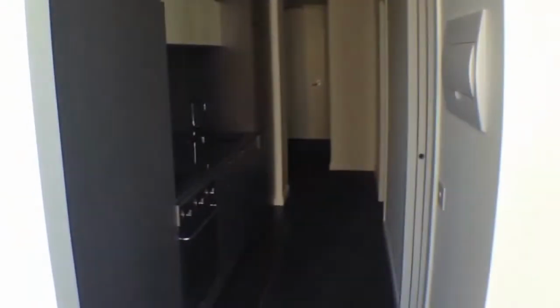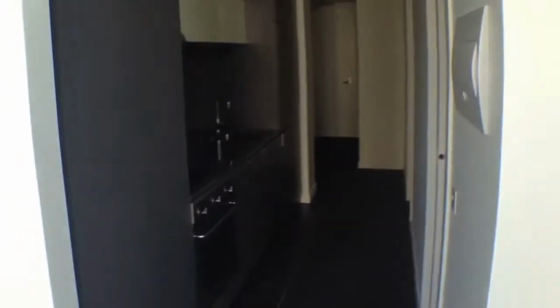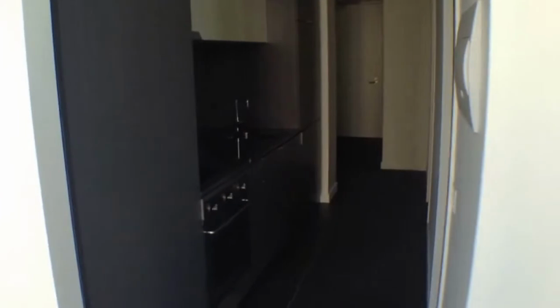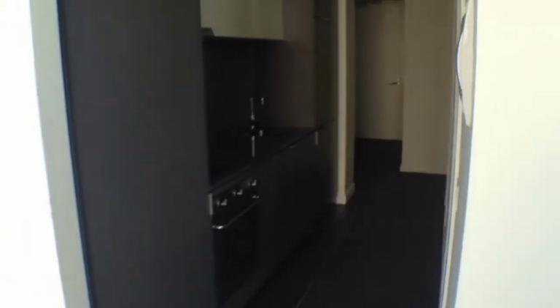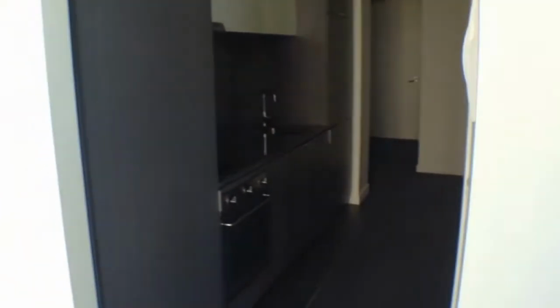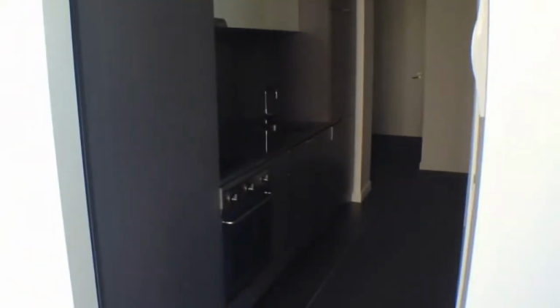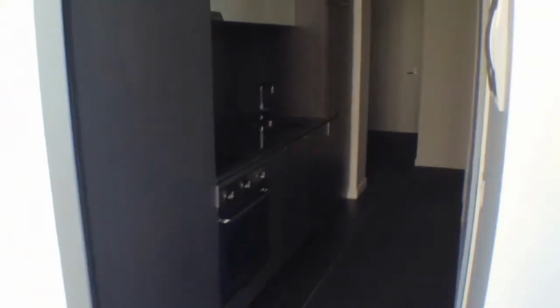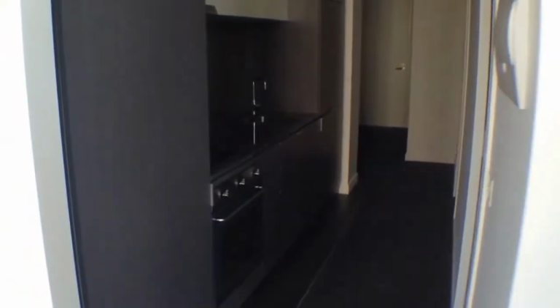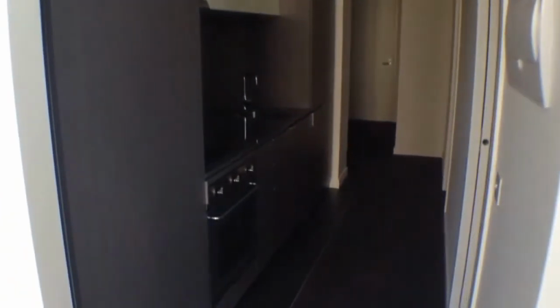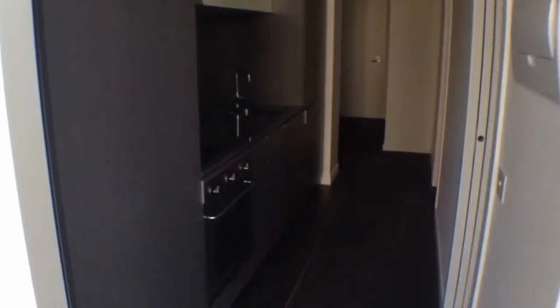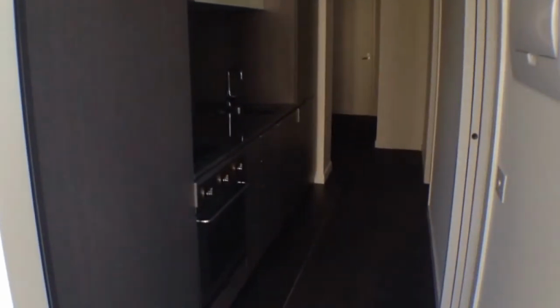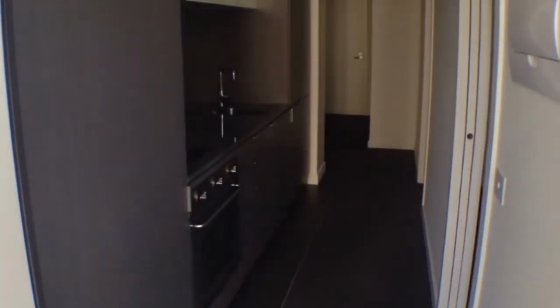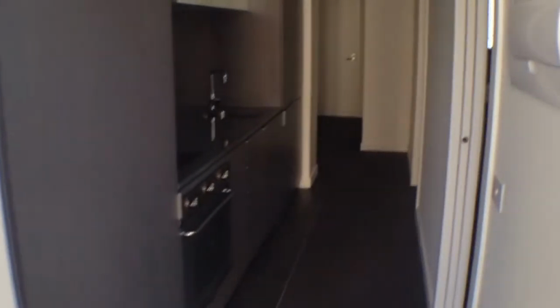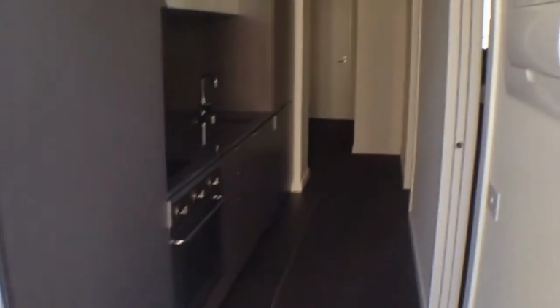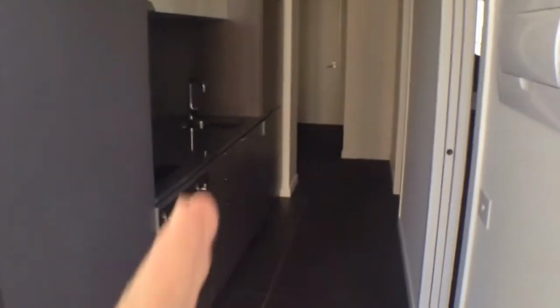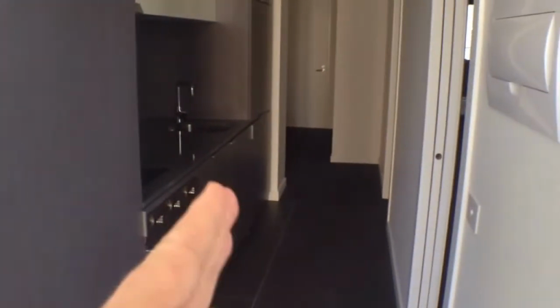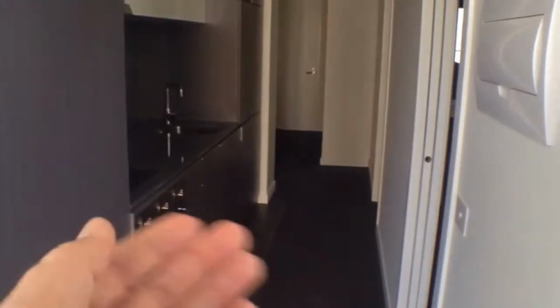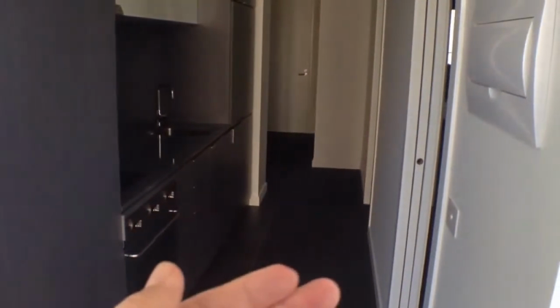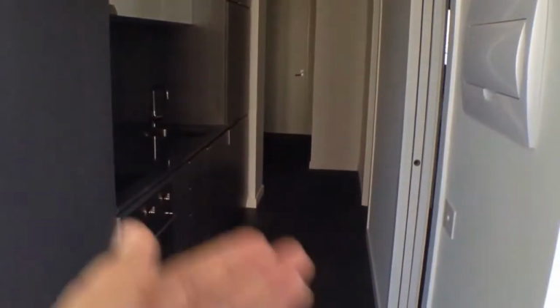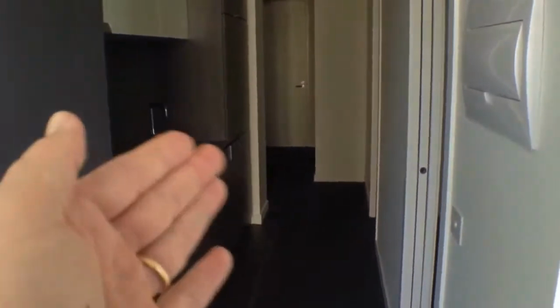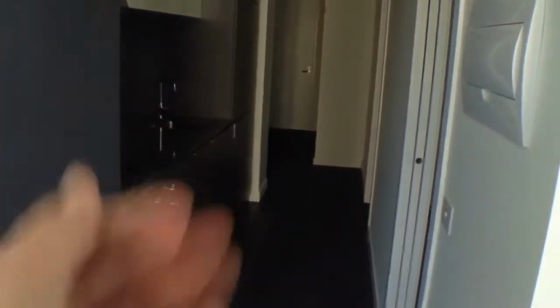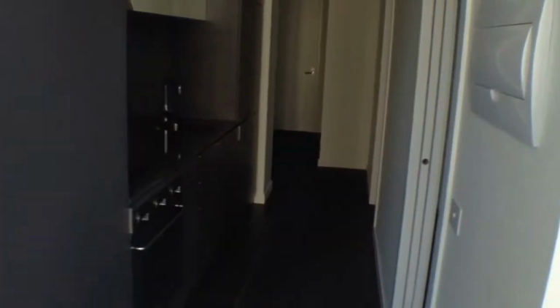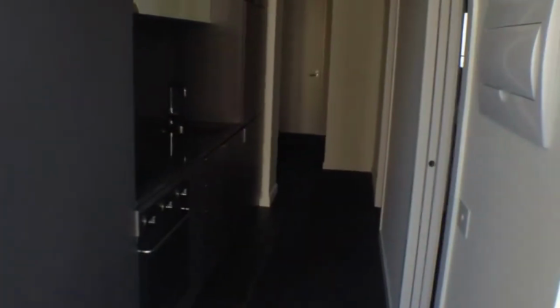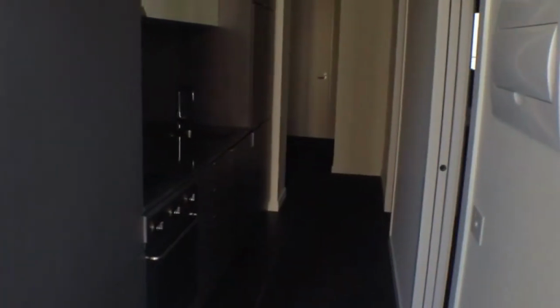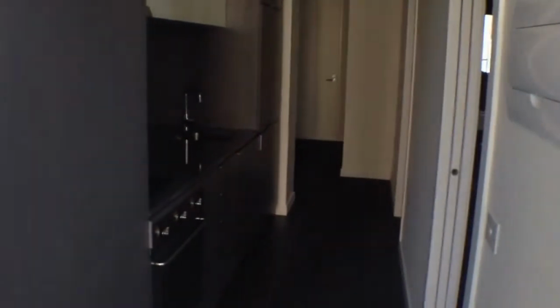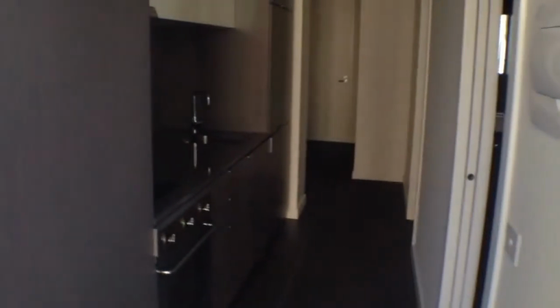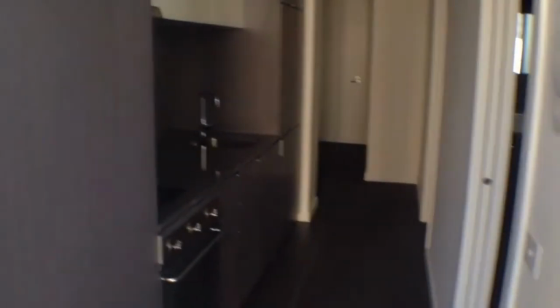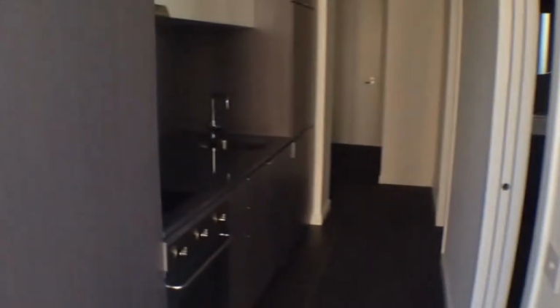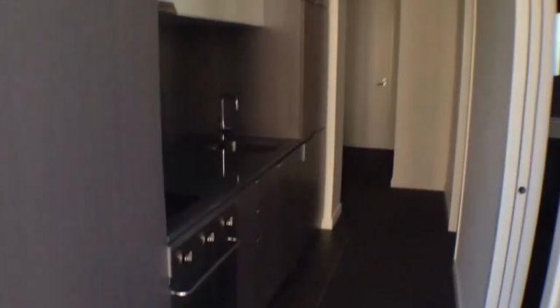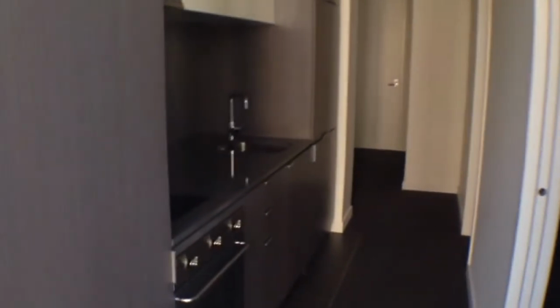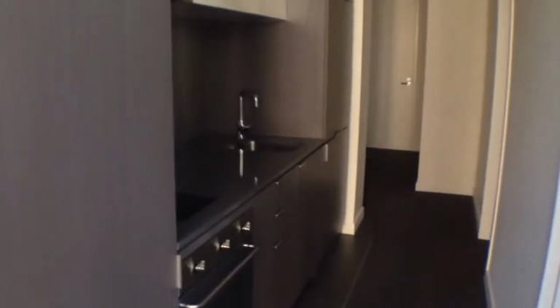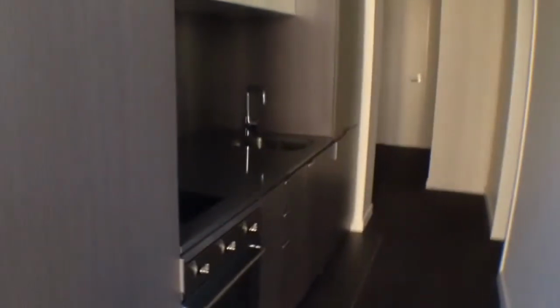You've got this smart open plan kitchen off the lounge room, down to the entrance and then off to your bedroom and bathroom. So let's have a look at the kitchen to begin with.